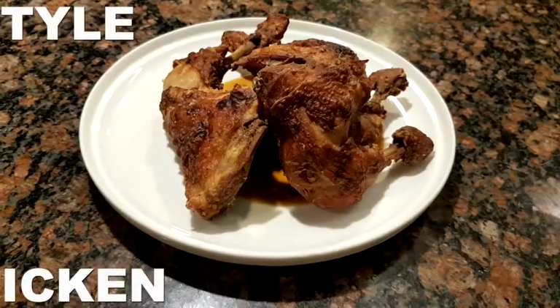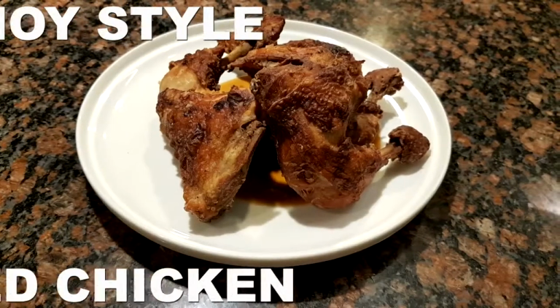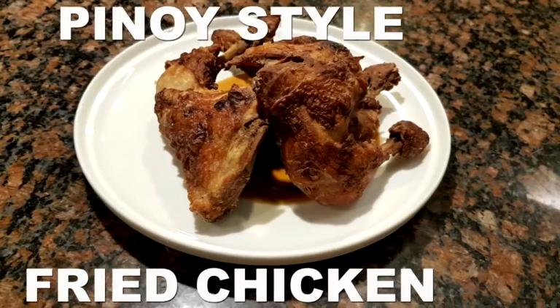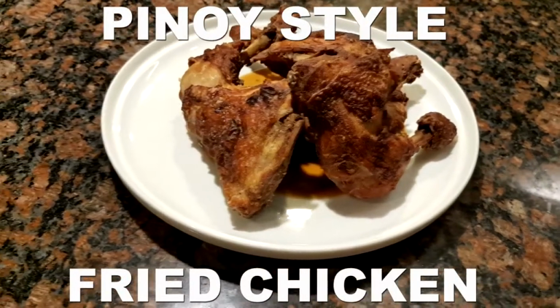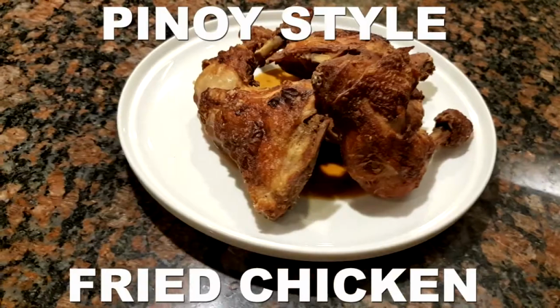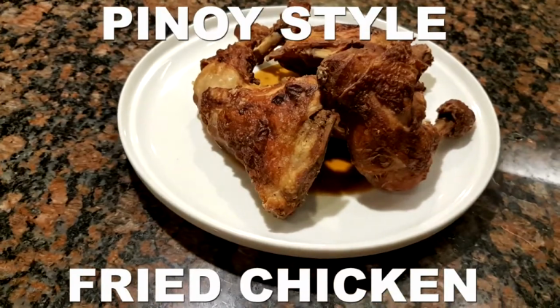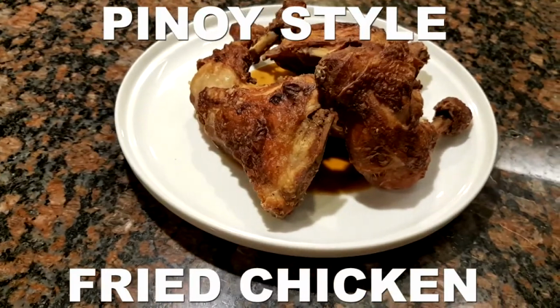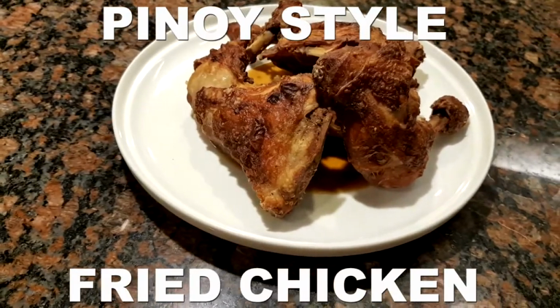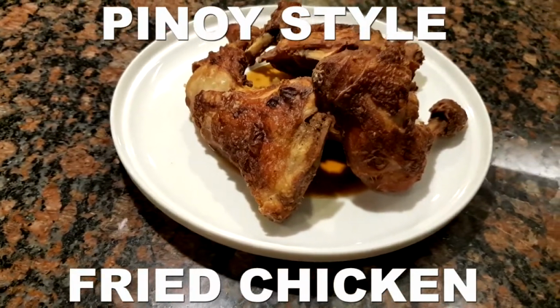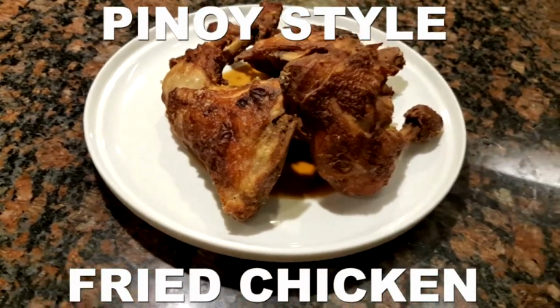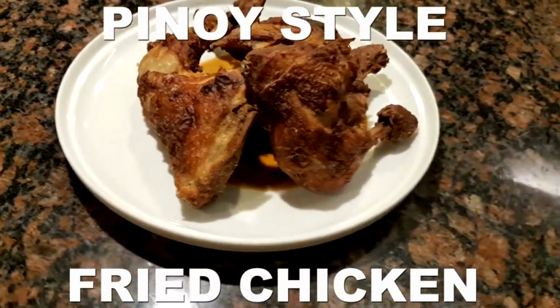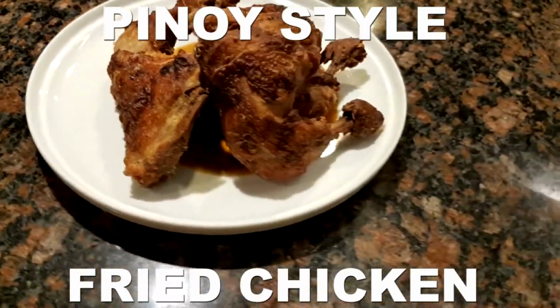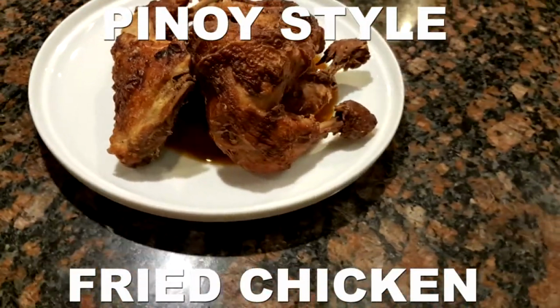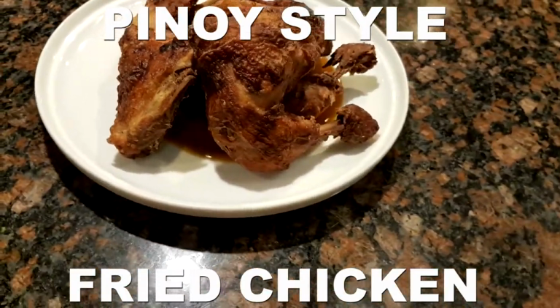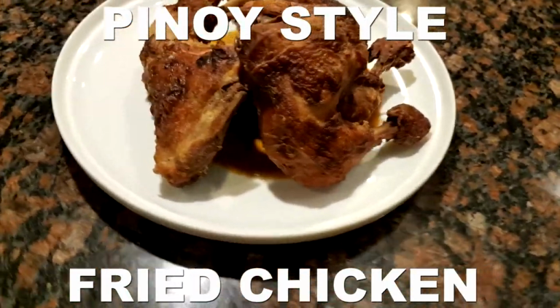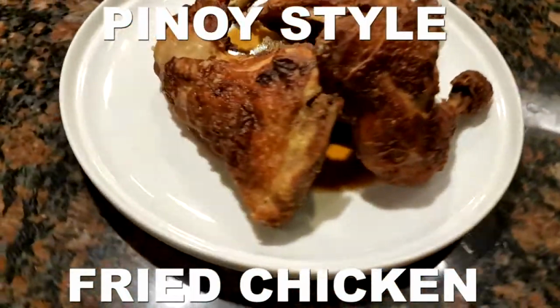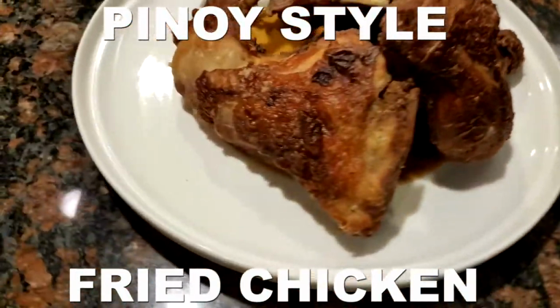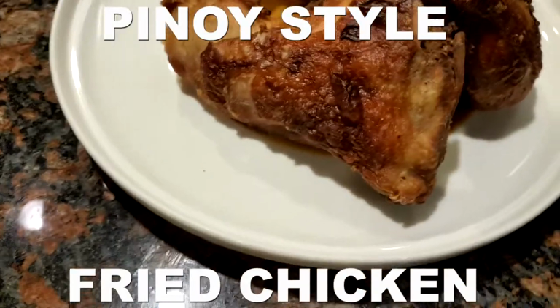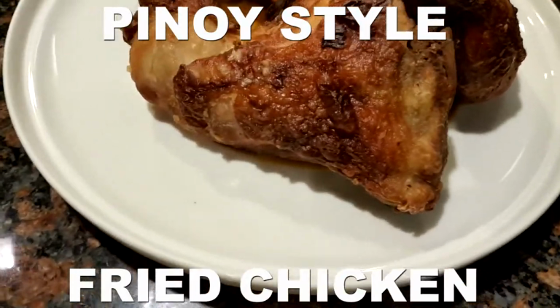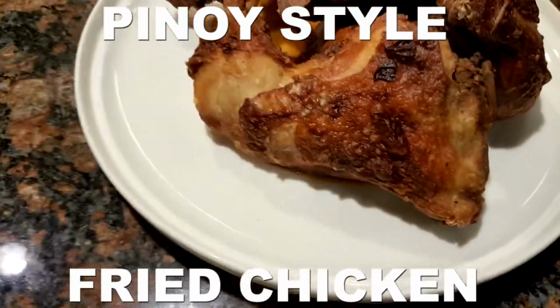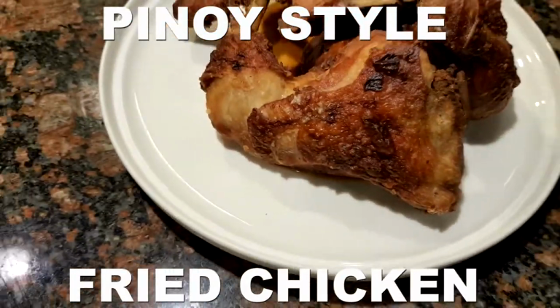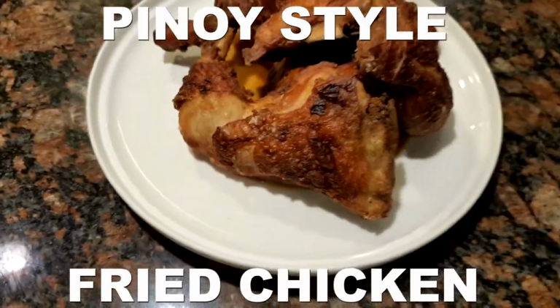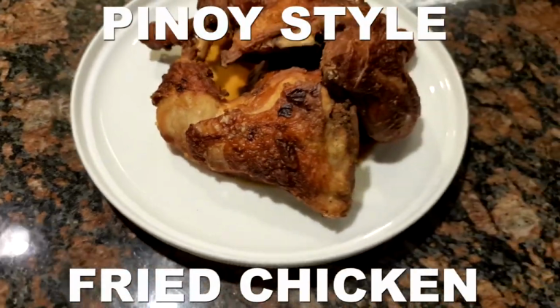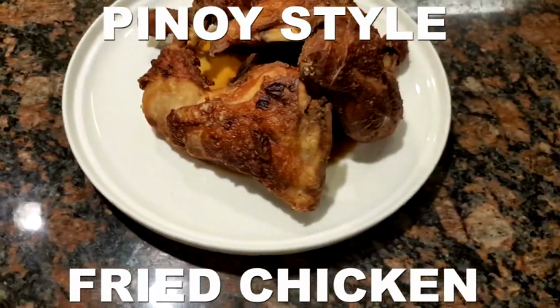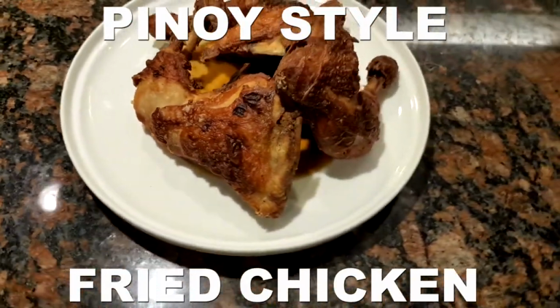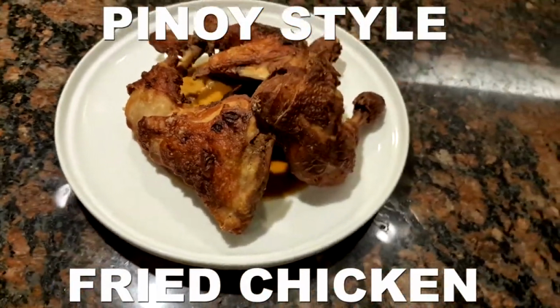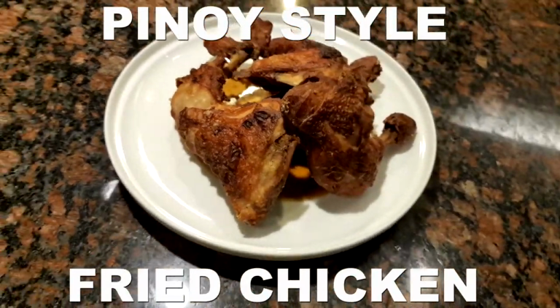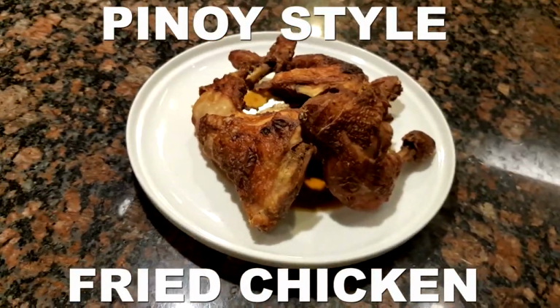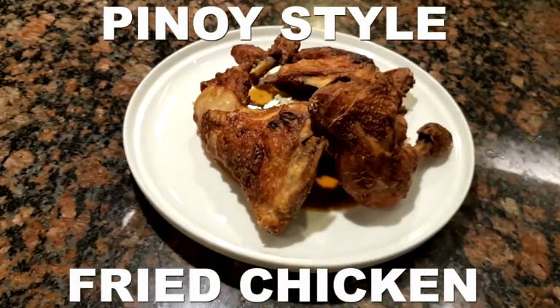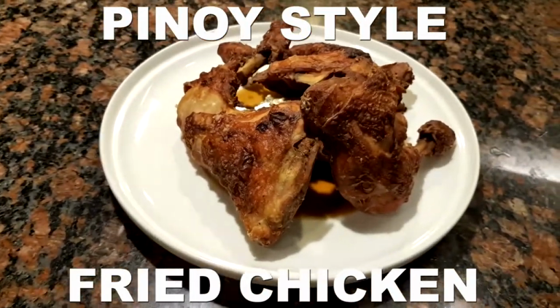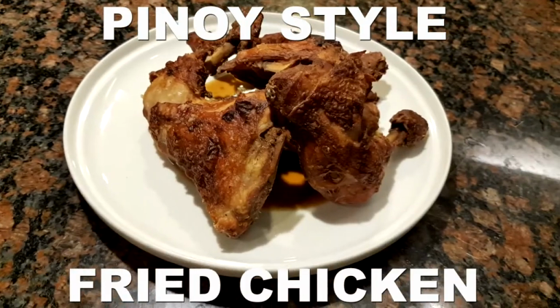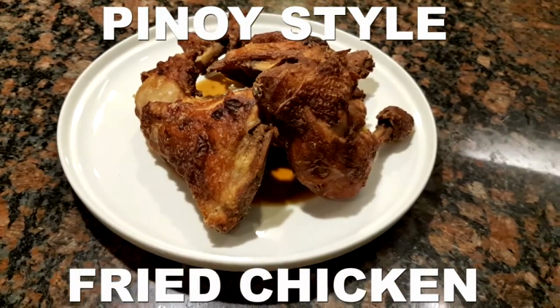Welcome to Pinoy House Castro! Today we're going to be making Pinoy style fried chicken. Now what makes this Pinoy style is just about how simple it is to make. Fried chicken in itself isn't hard to begin with, but if you've never tried it, I think now's the time.